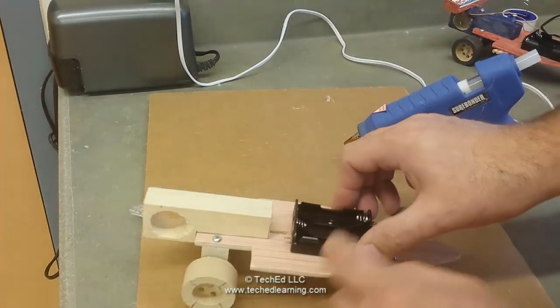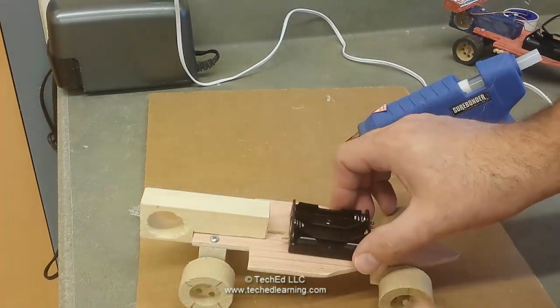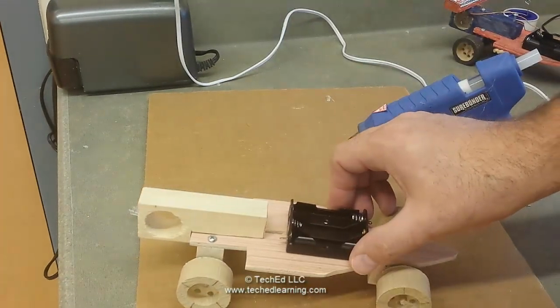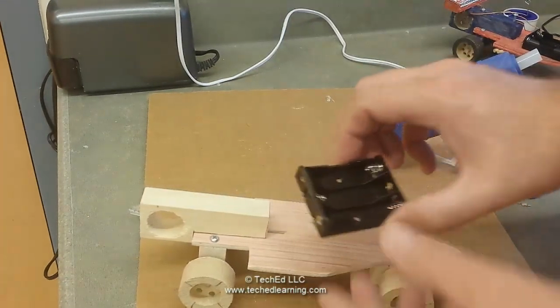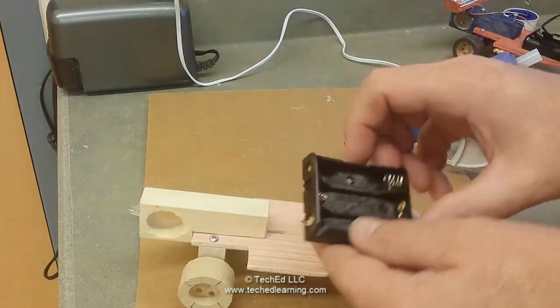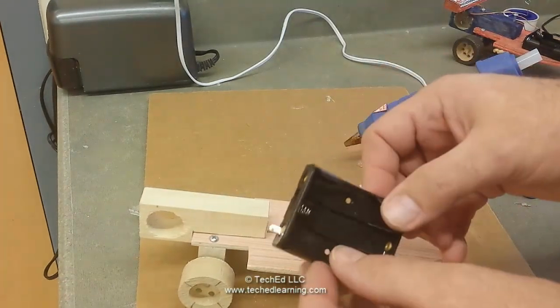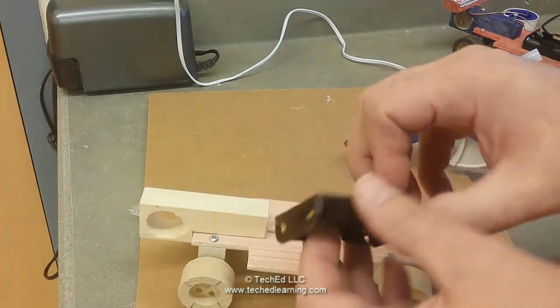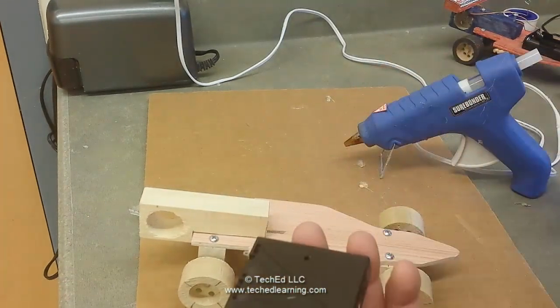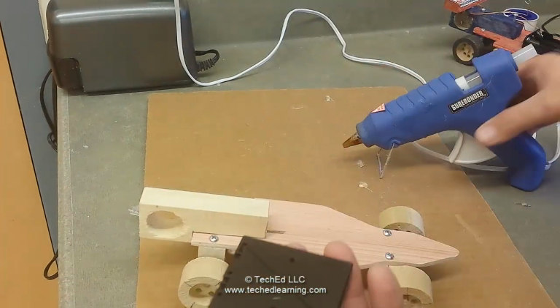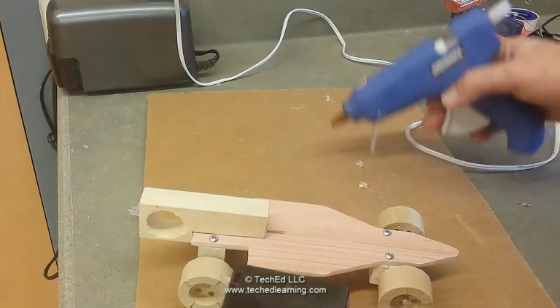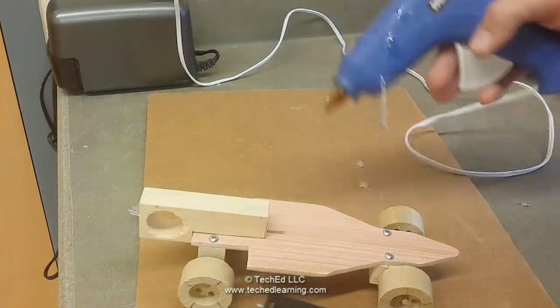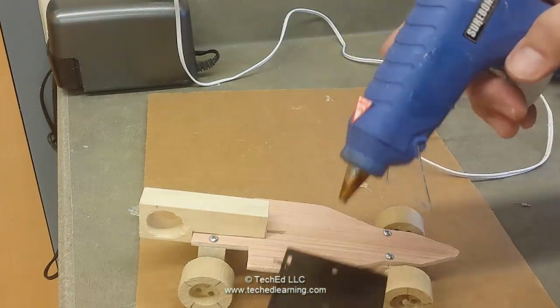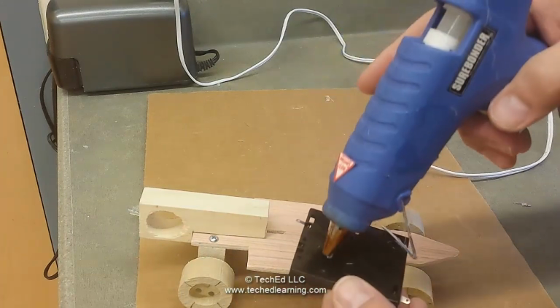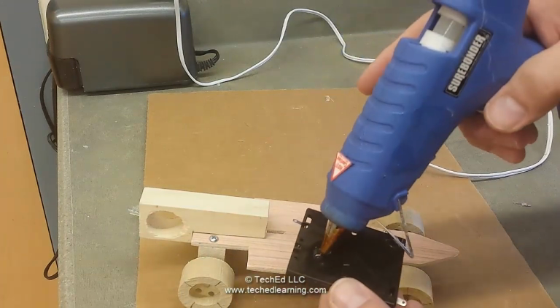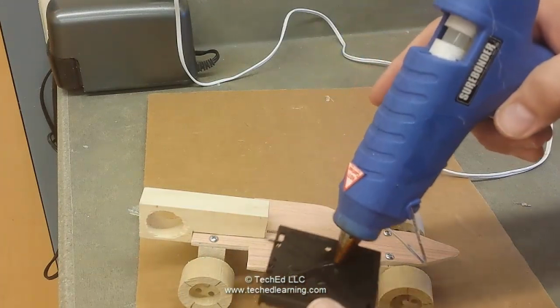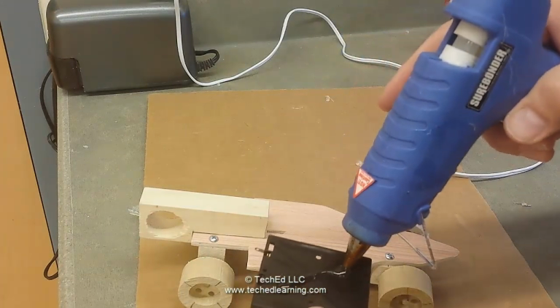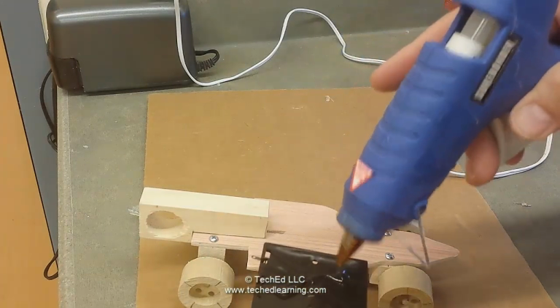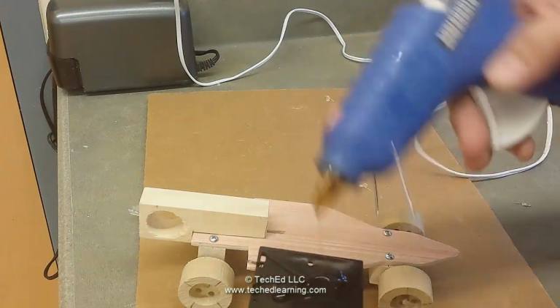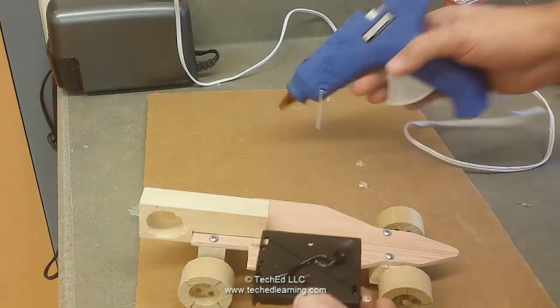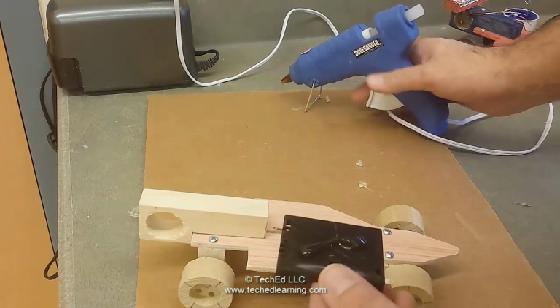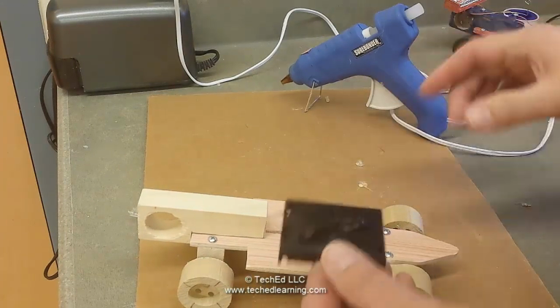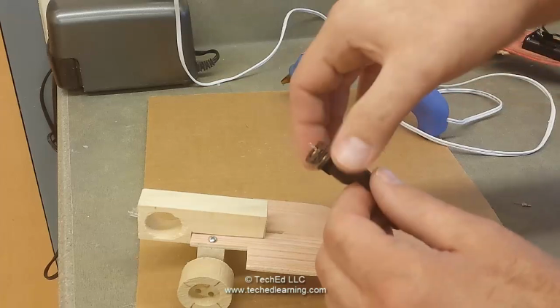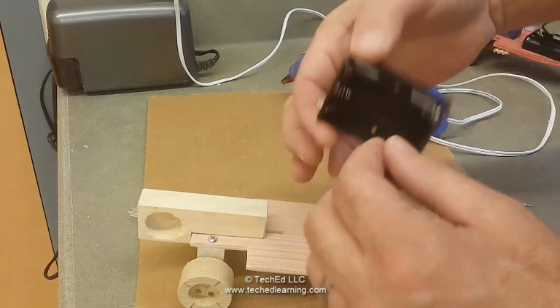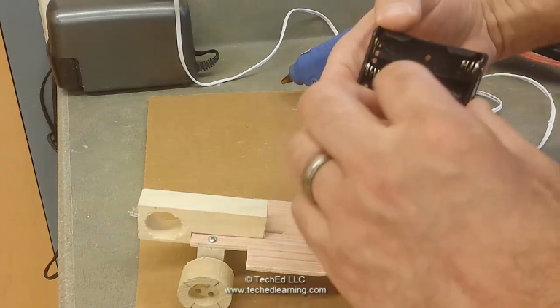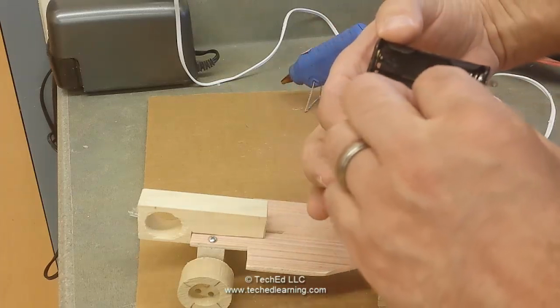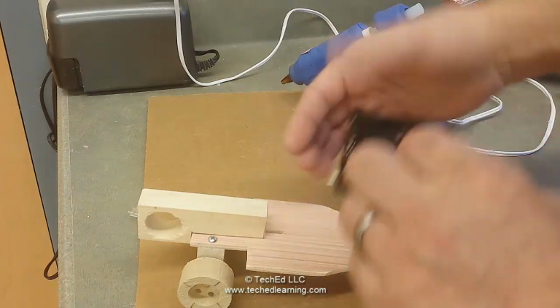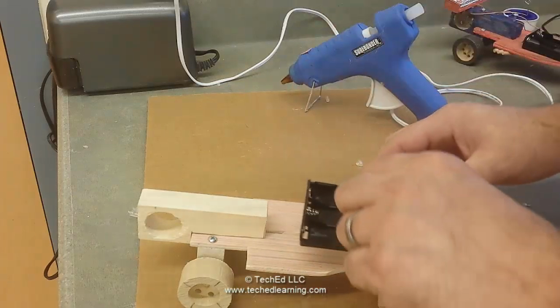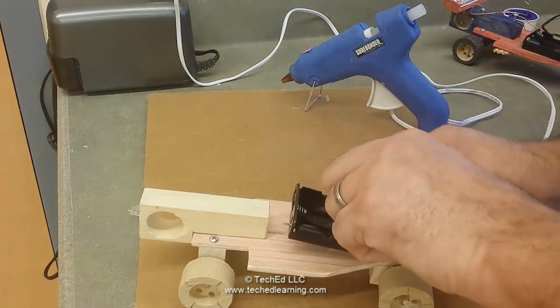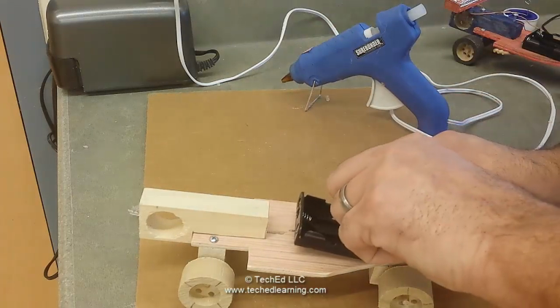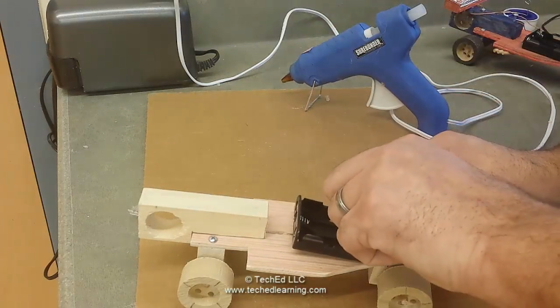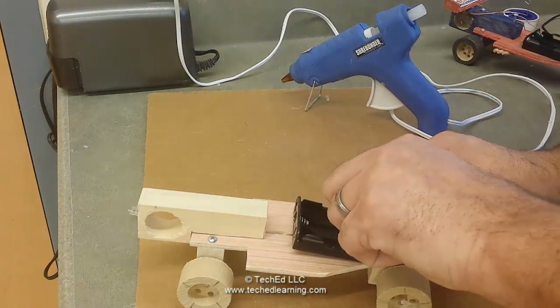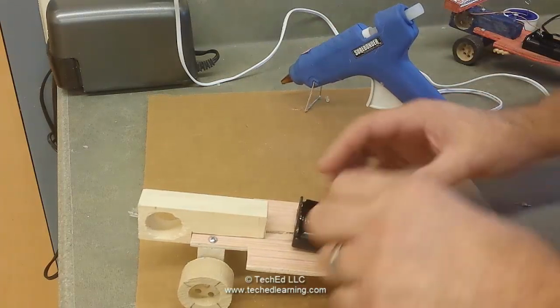That's where you're going to be putting this. The easiest way to do this is to flip it upside down and you can put some hot glue on there. Turn it back over and make sure your fingers don't get in that glue. Set it down onto the car.